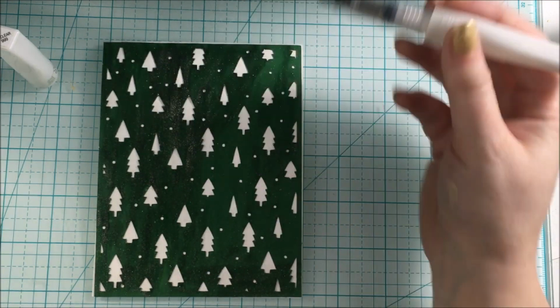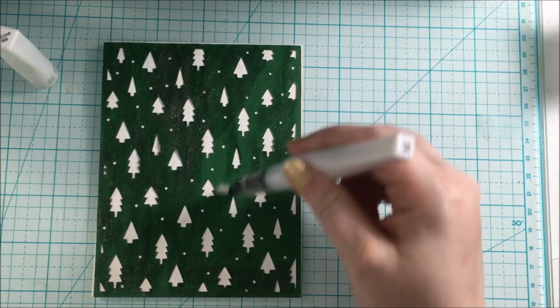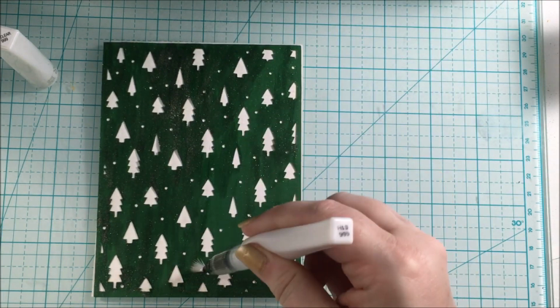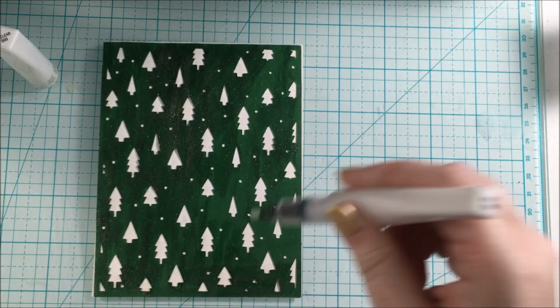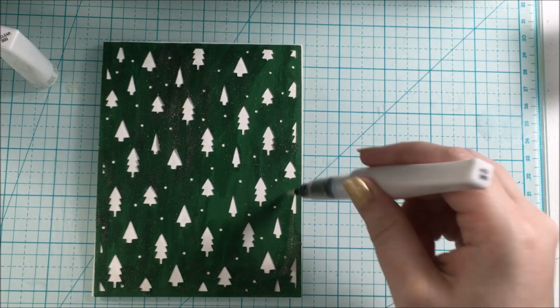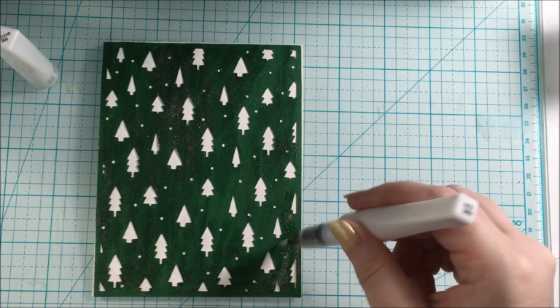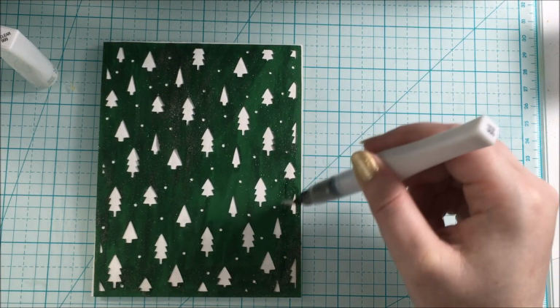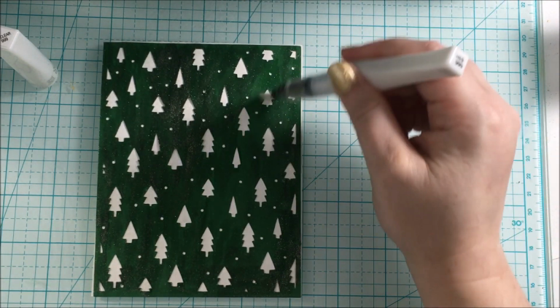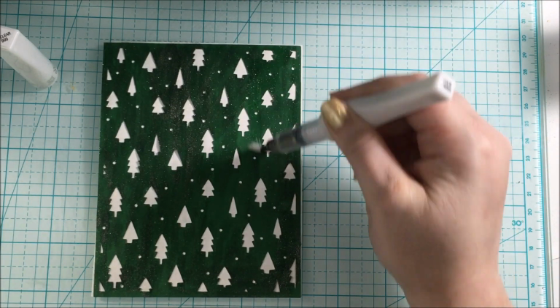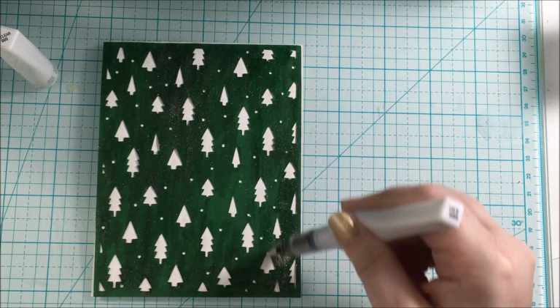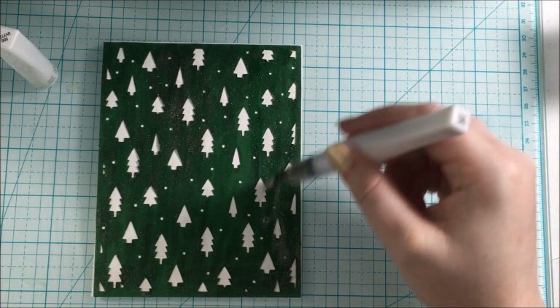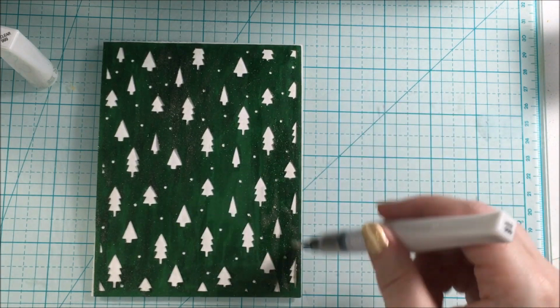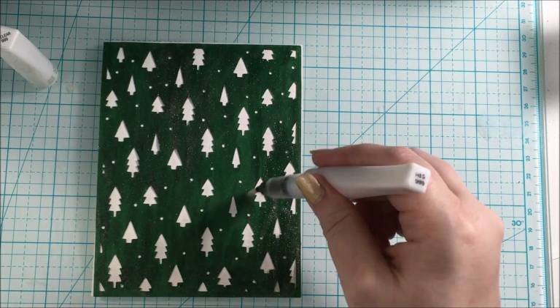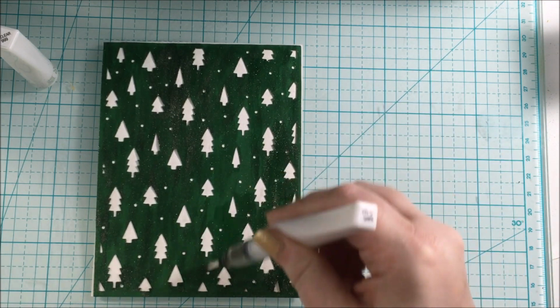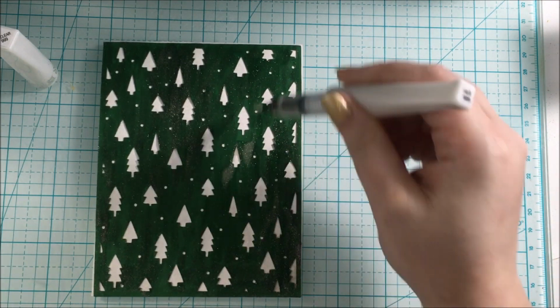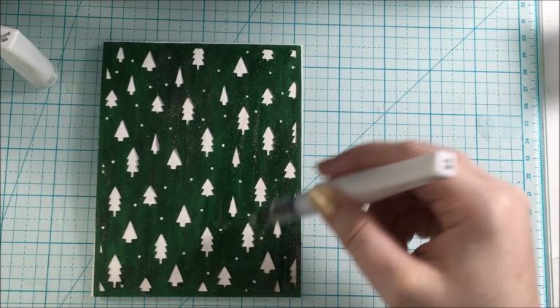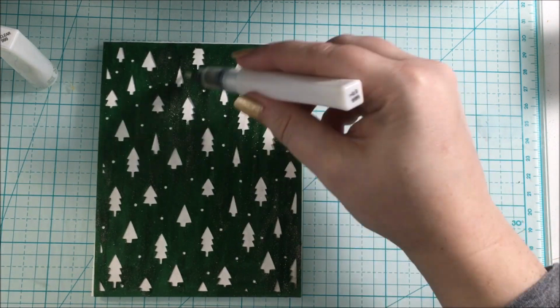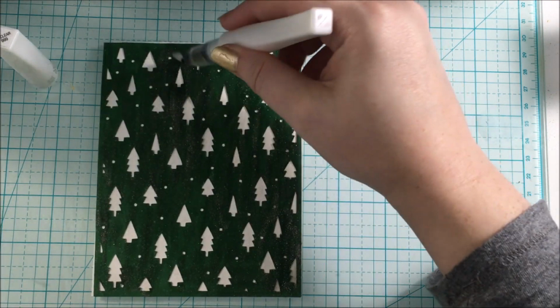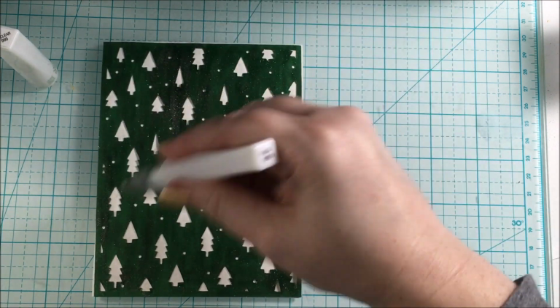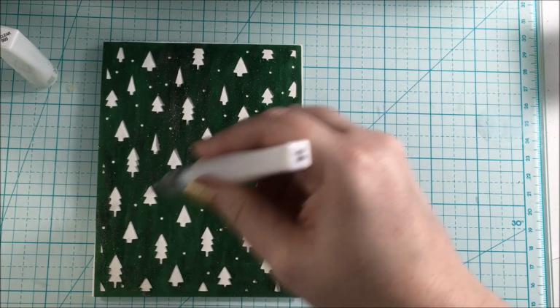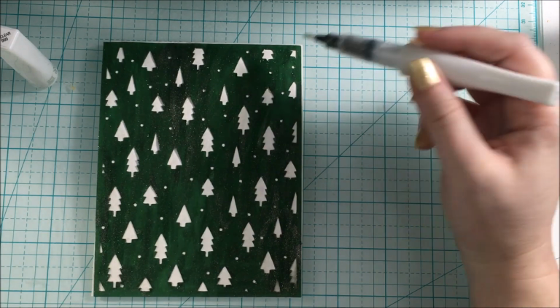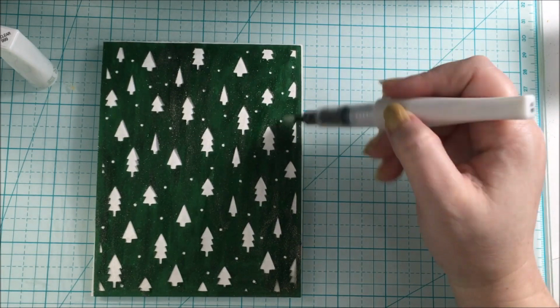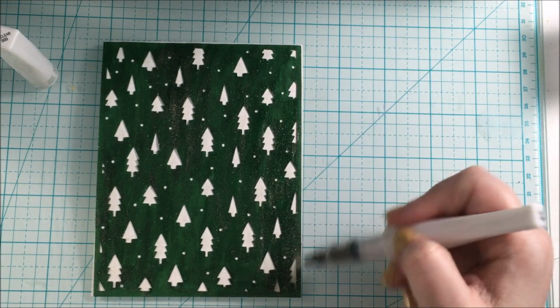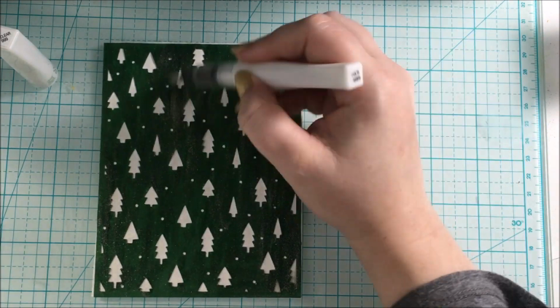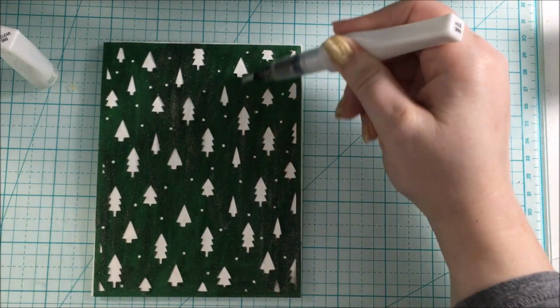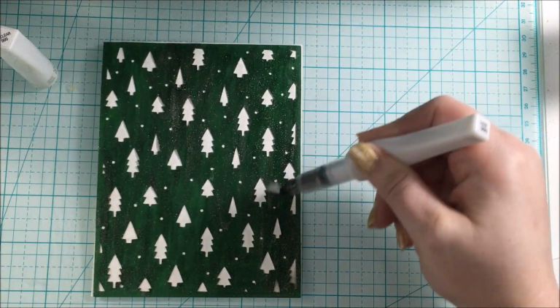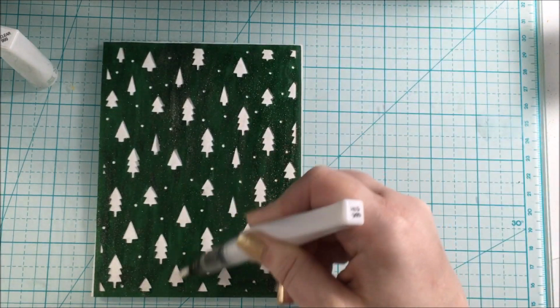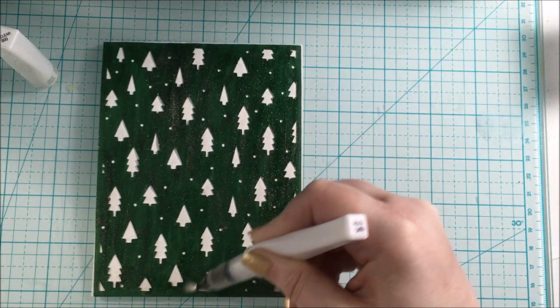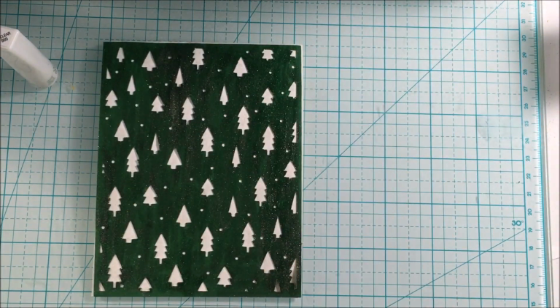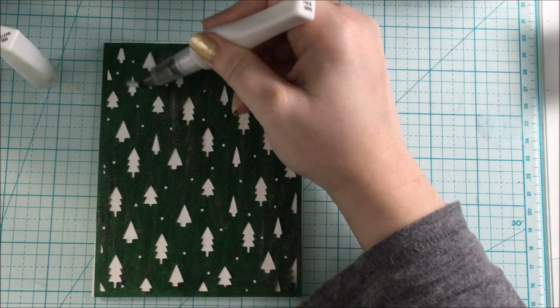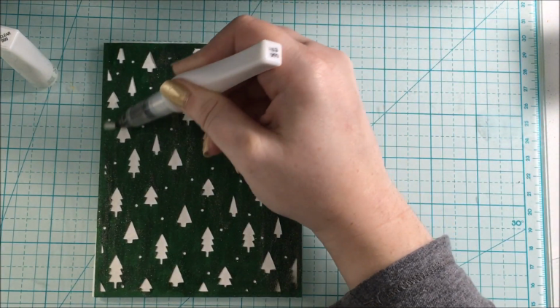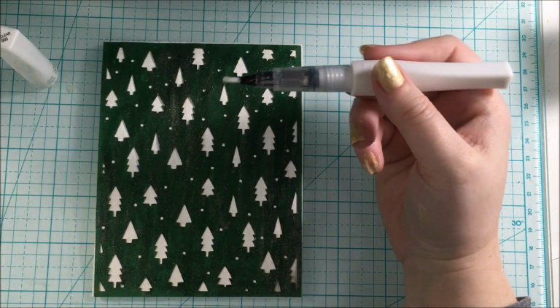Once all the glitter was applied and I was happy with the coverage, I was ready to work on the sentiment. This made for a super quick card, but still very elegant.